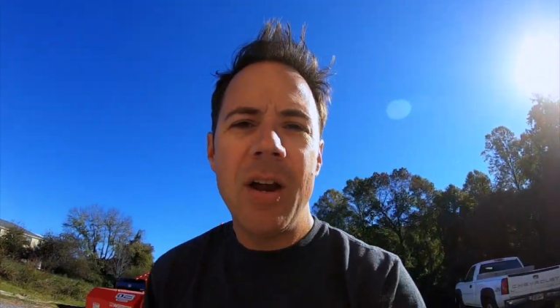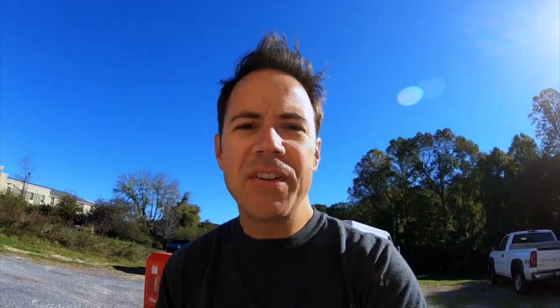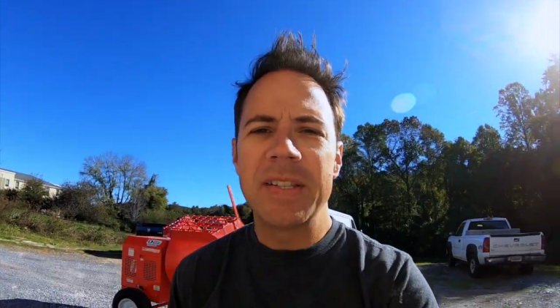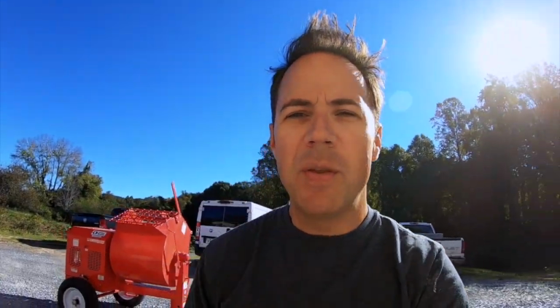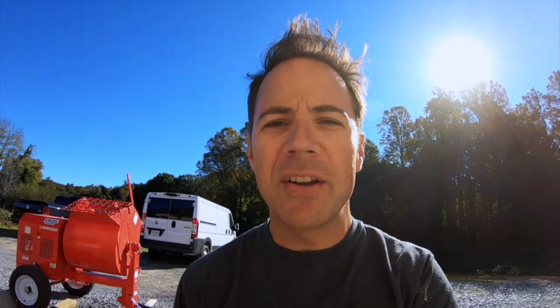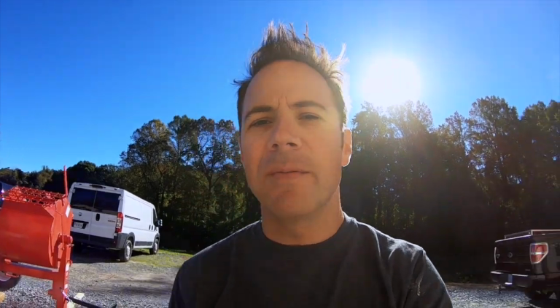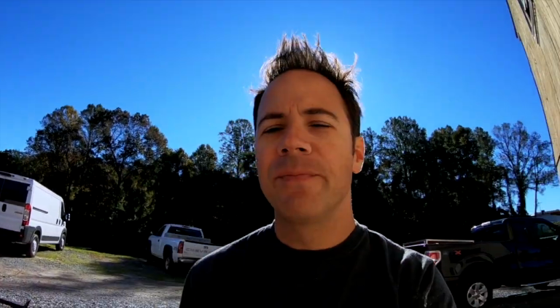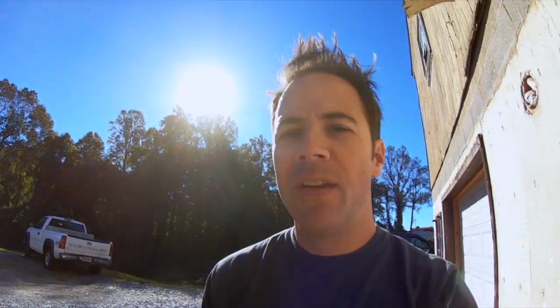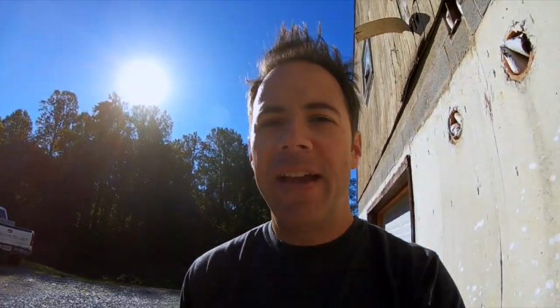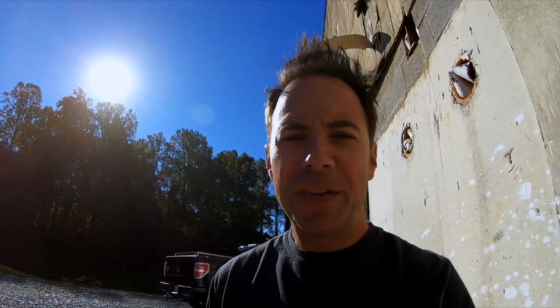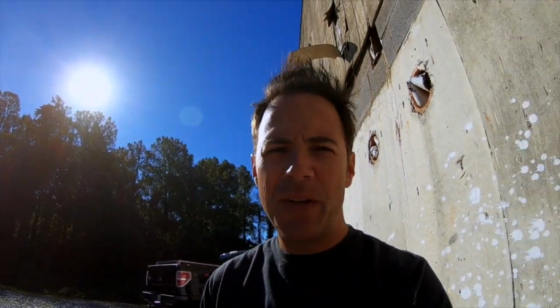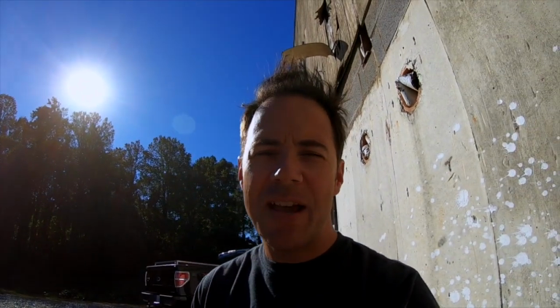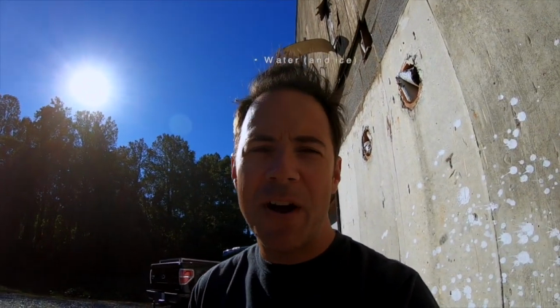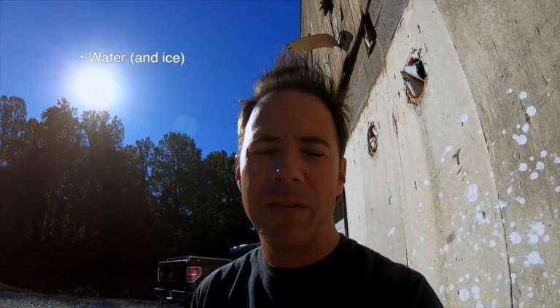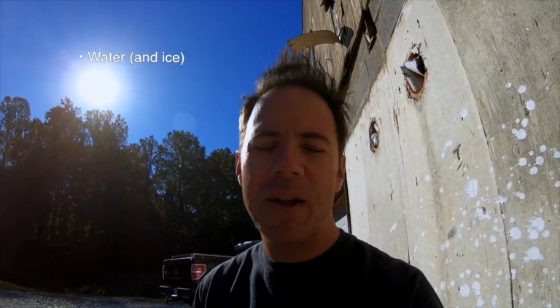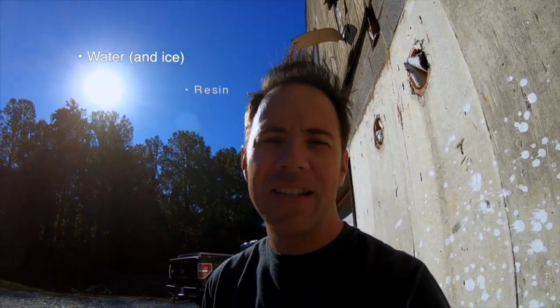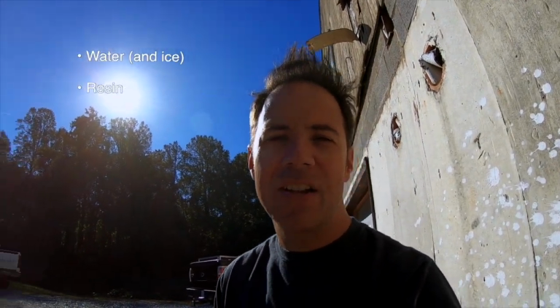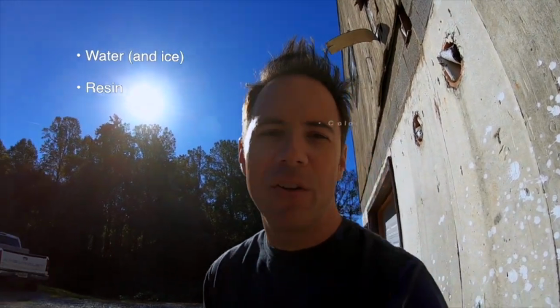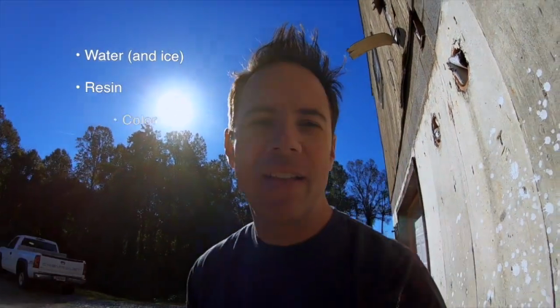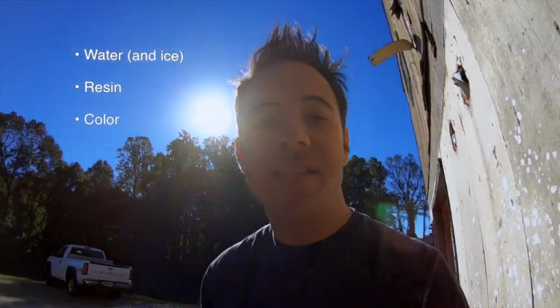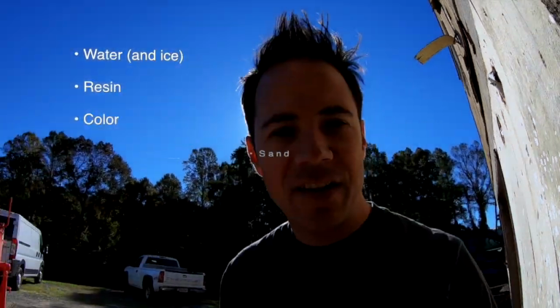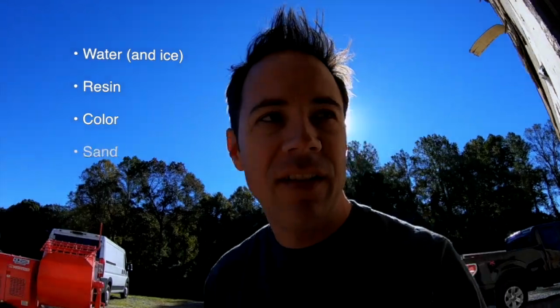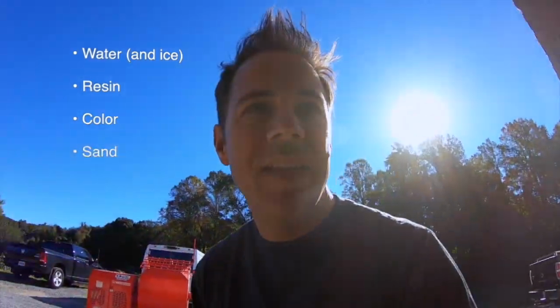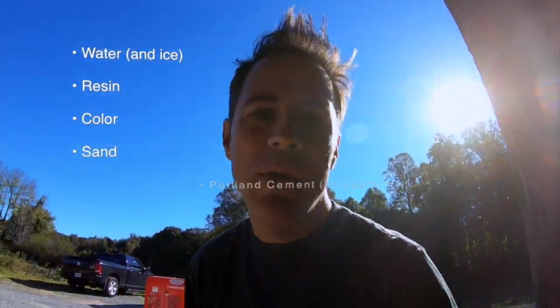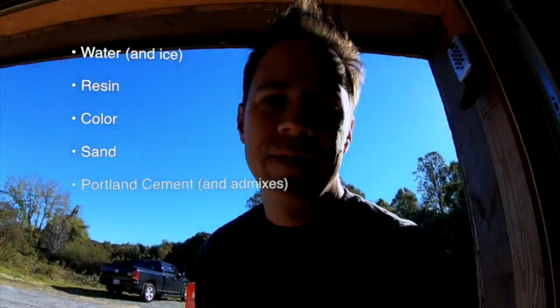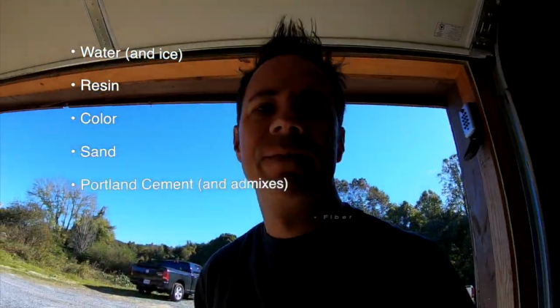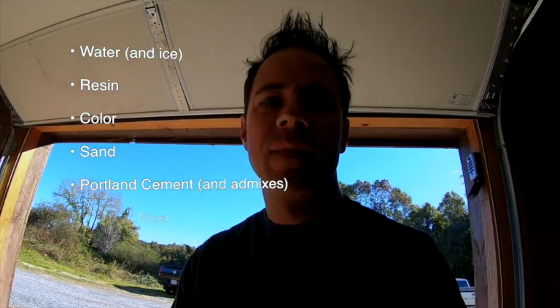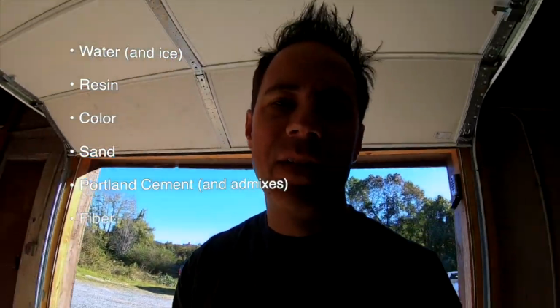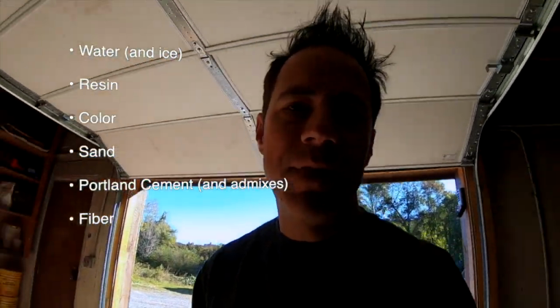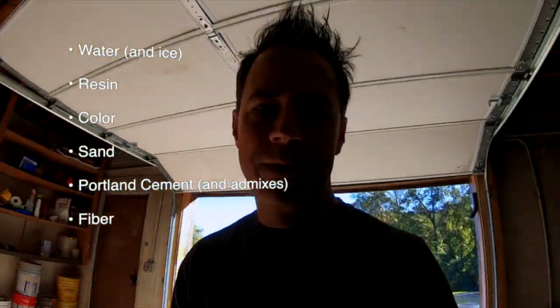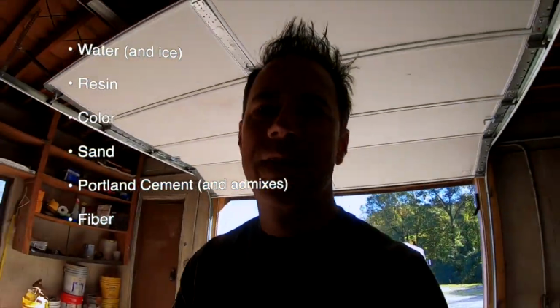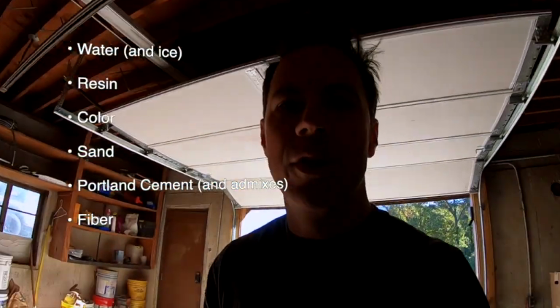We're going to start mixing for the backer coat. The first thing we do is add water, resin, and color, and then sand, and then portland. And then fiber, in that order.